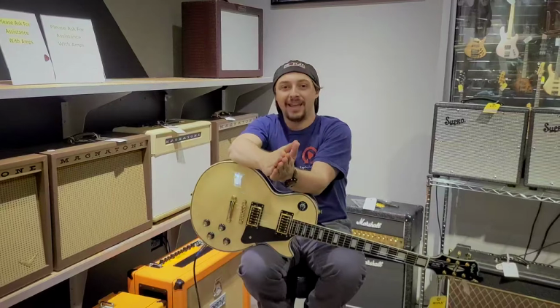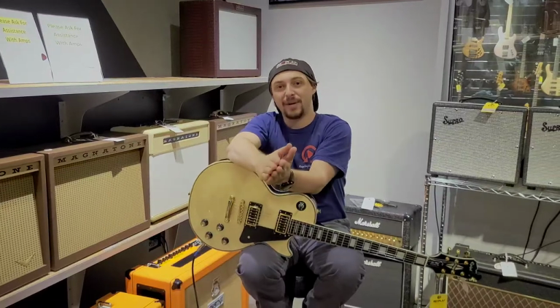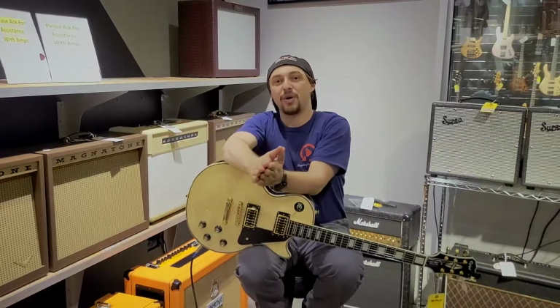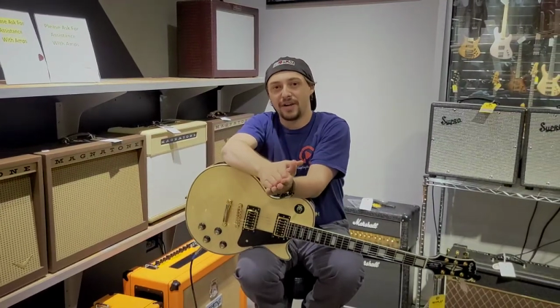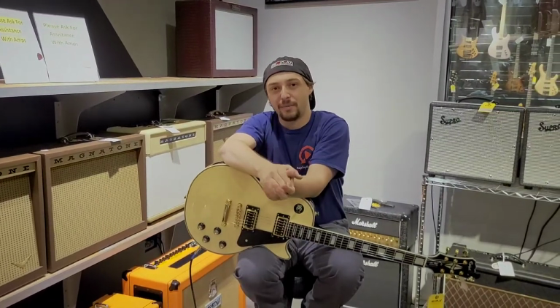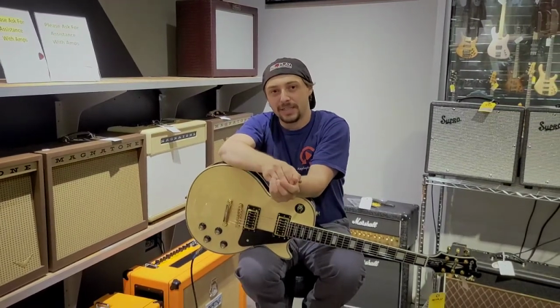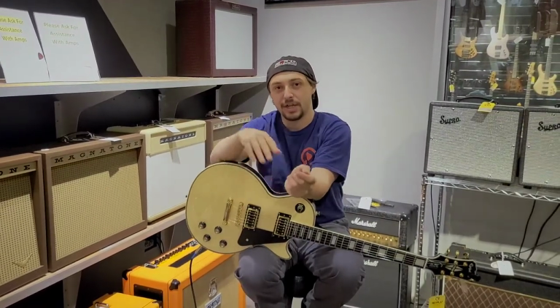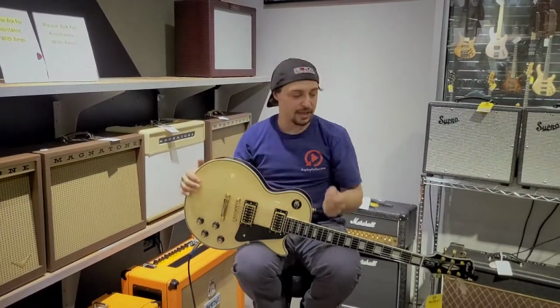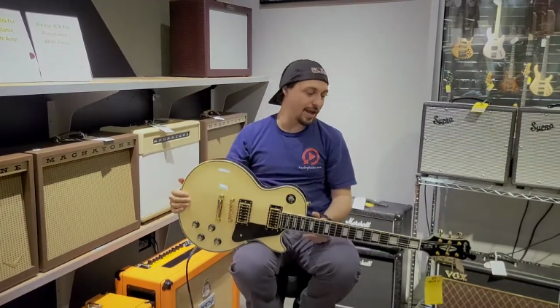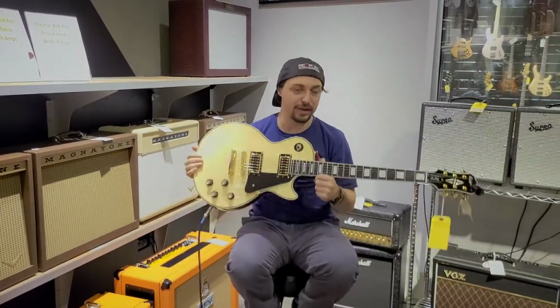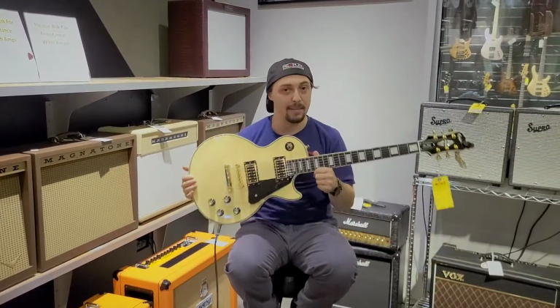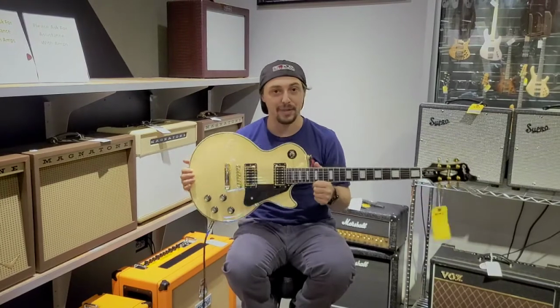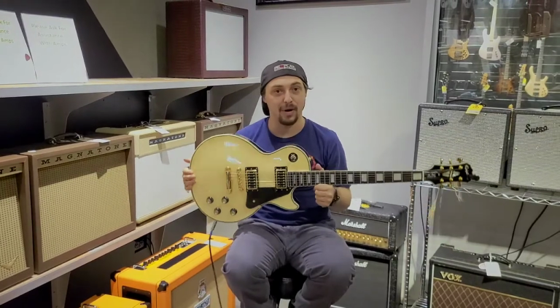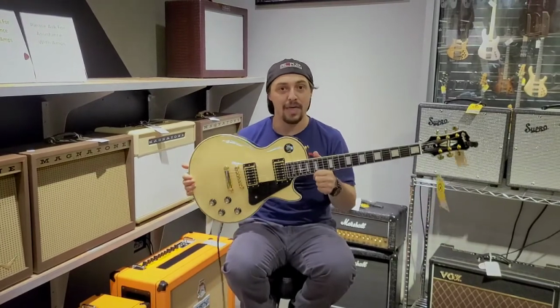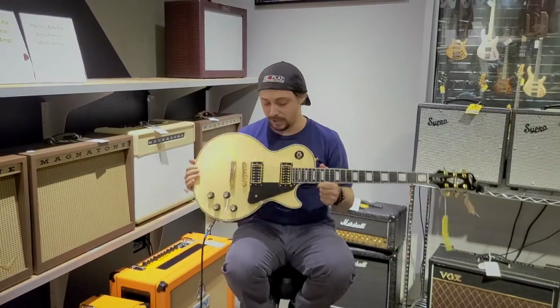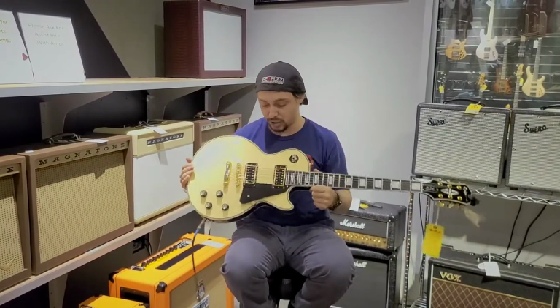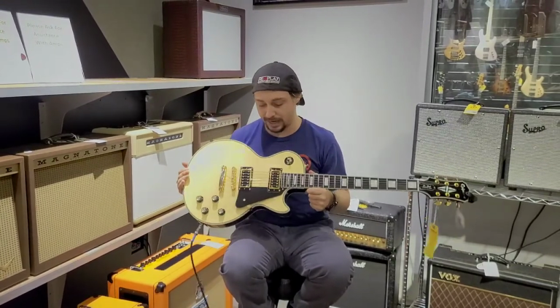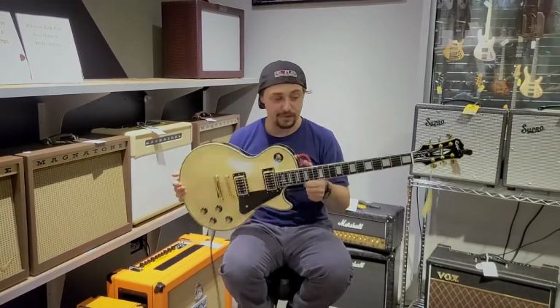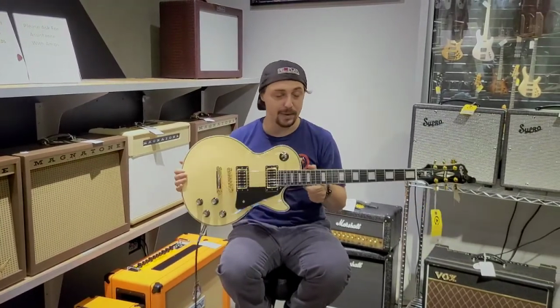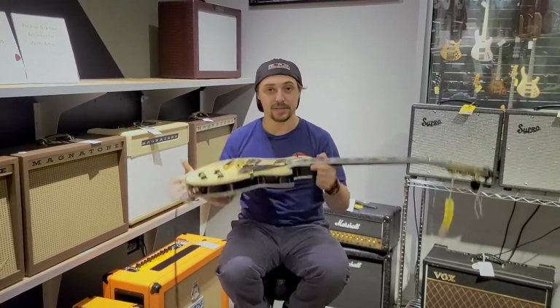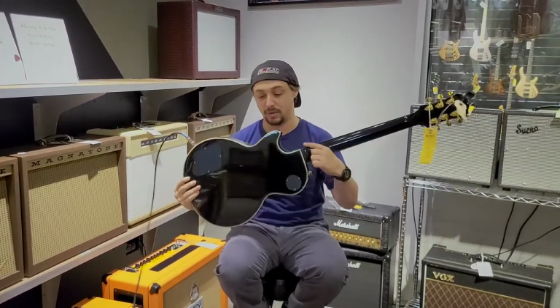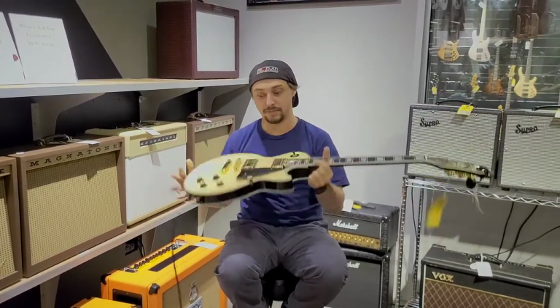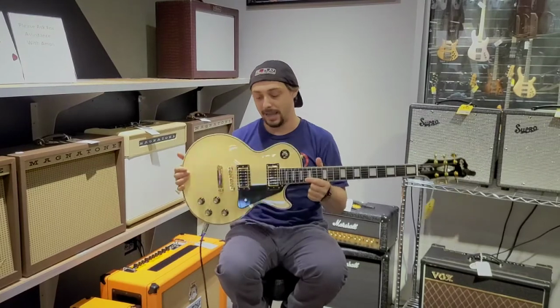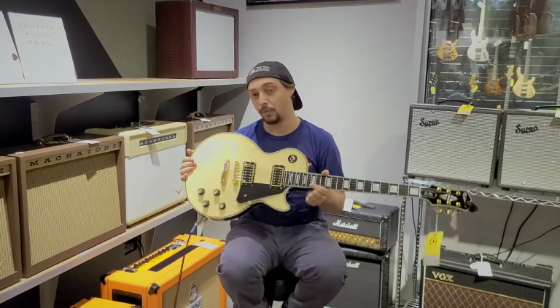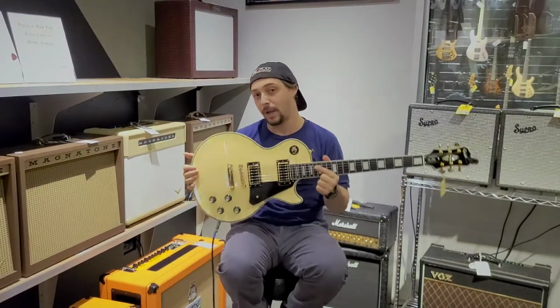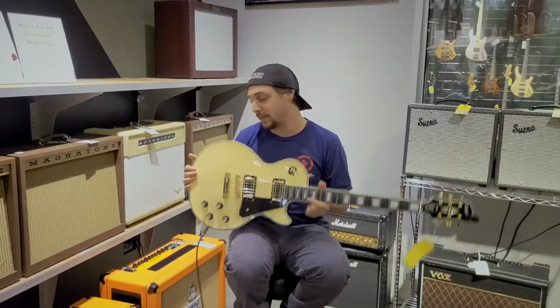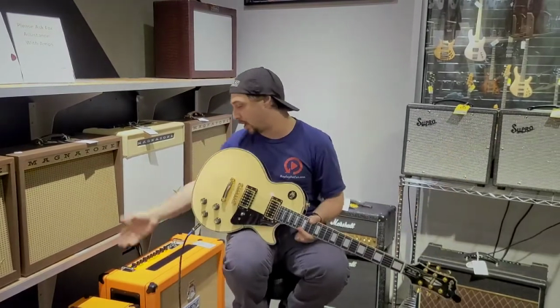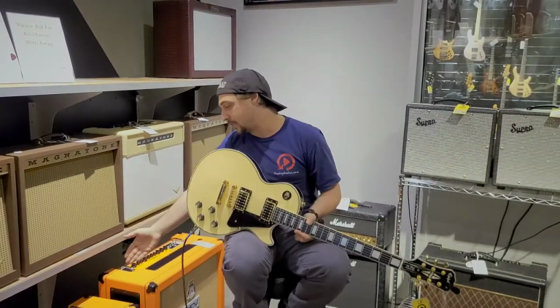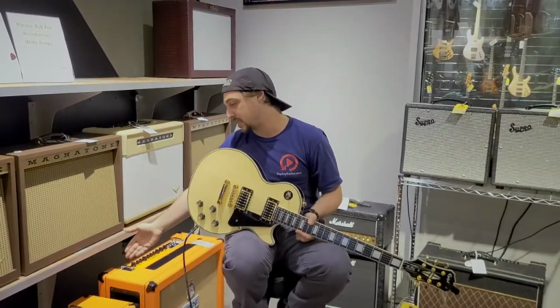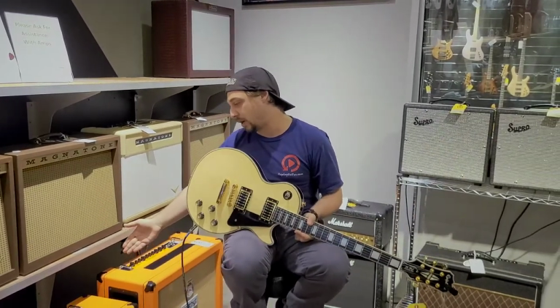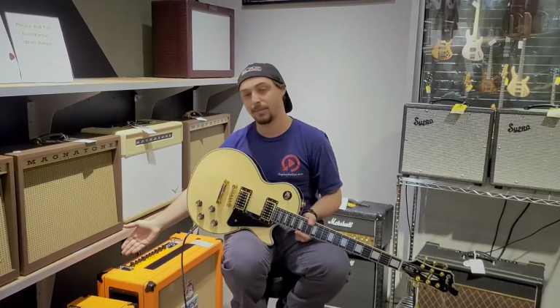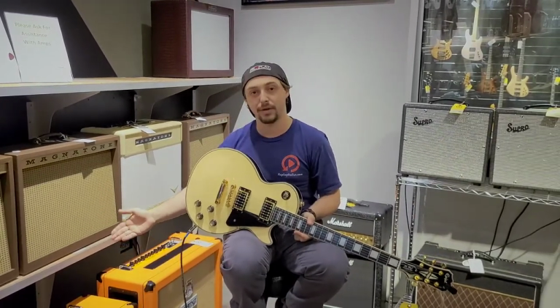Hey everybody, how's it going? Cliffhanger here from Replay Guitar Exchange. I do have a really cool Epiphone Les Paul that was just traded in. Very, very pretty guitar. Cool looking. And we will be going over this guitar as well as this orange Tremlord 30.